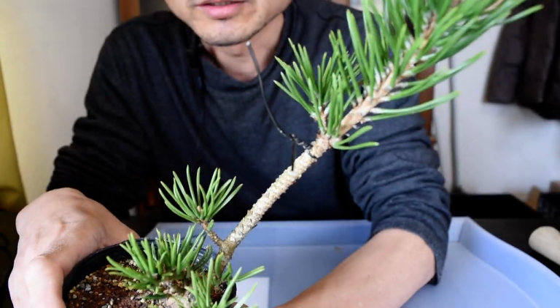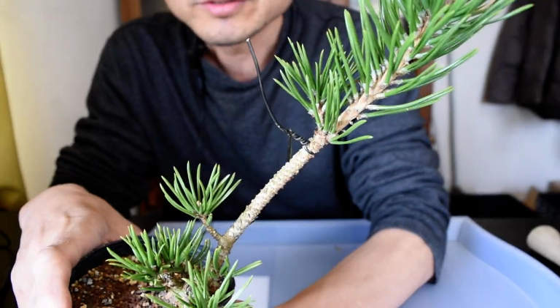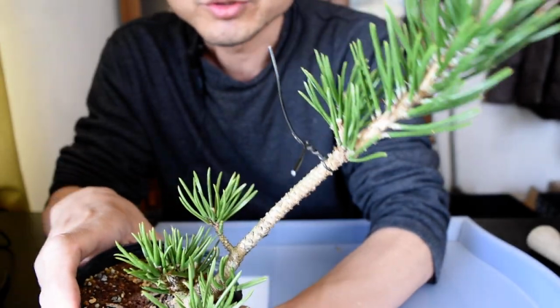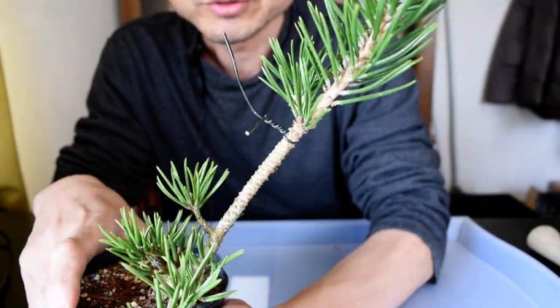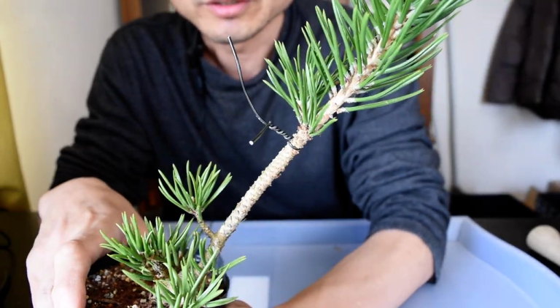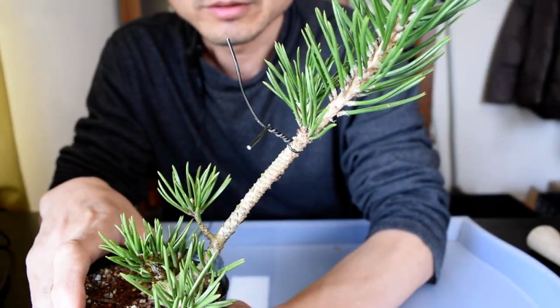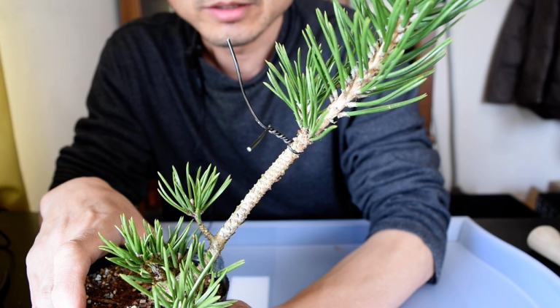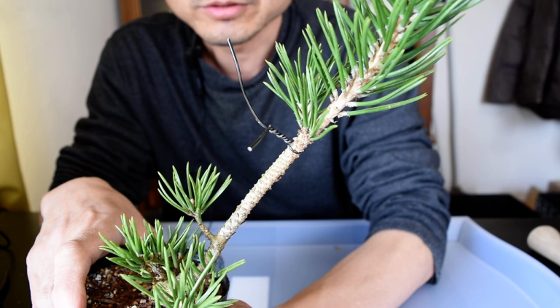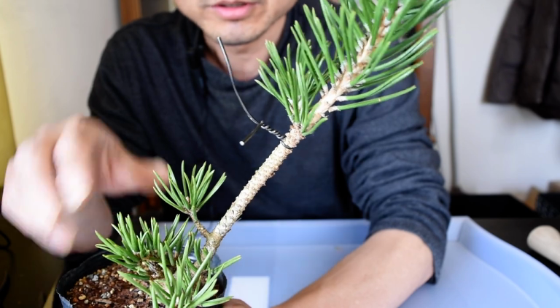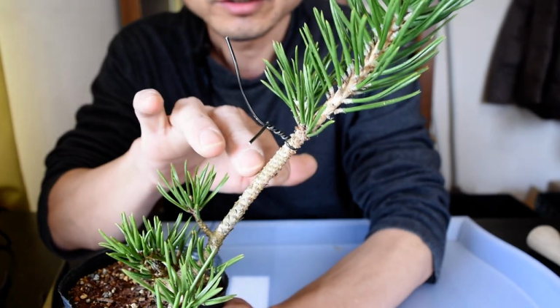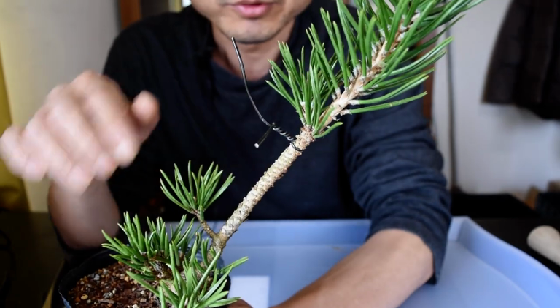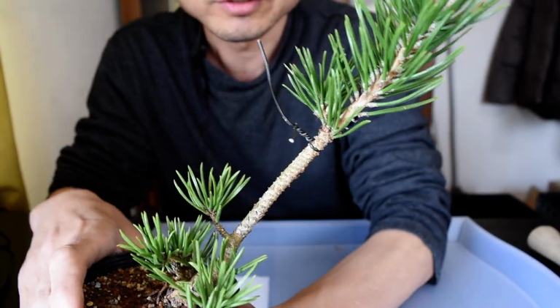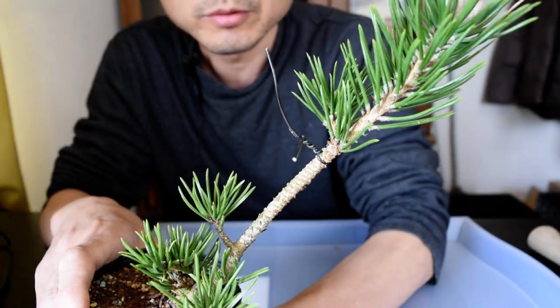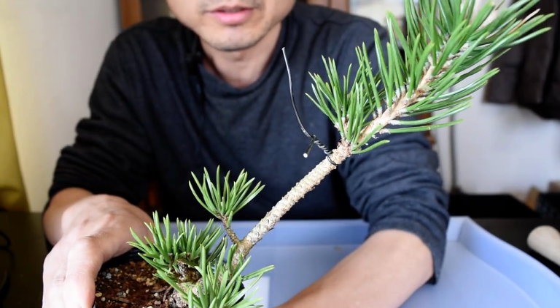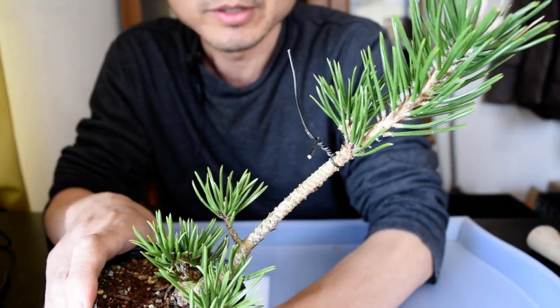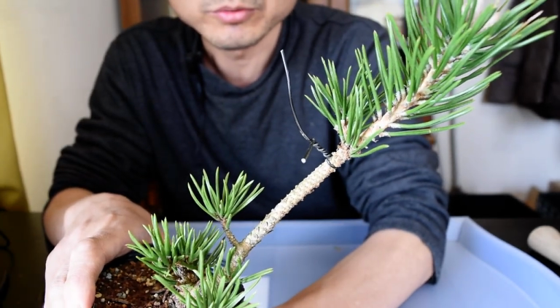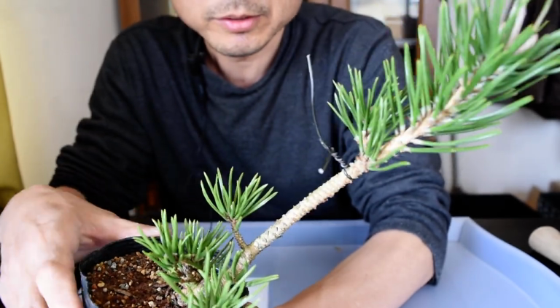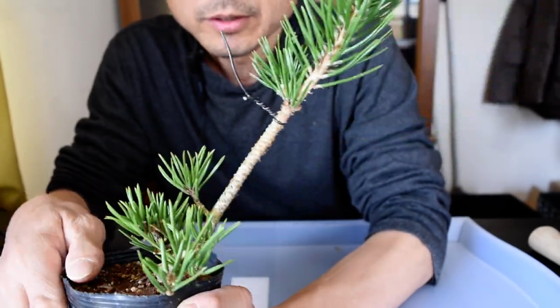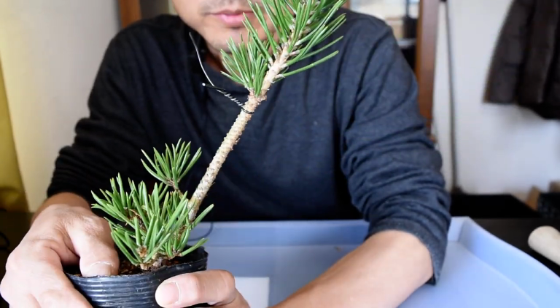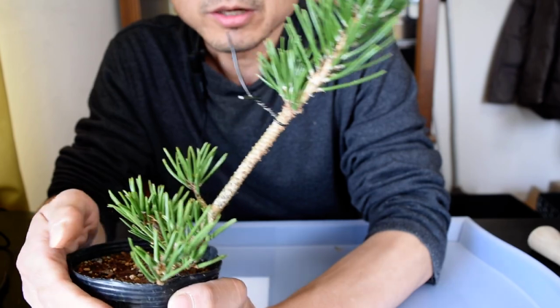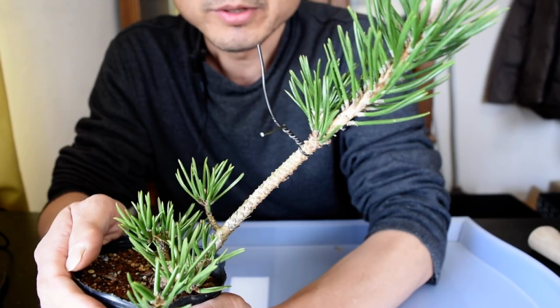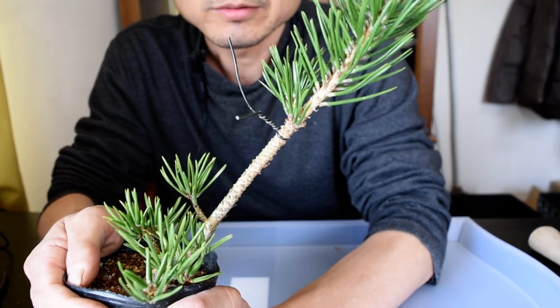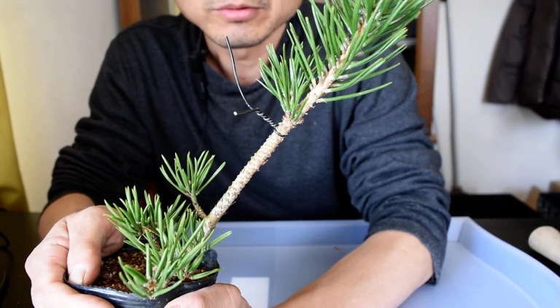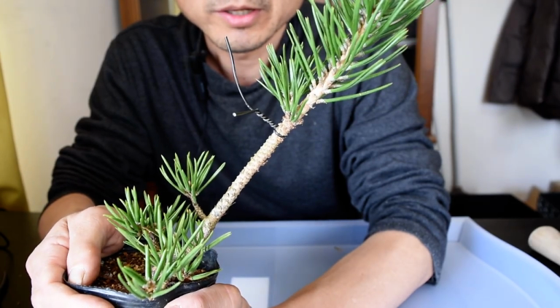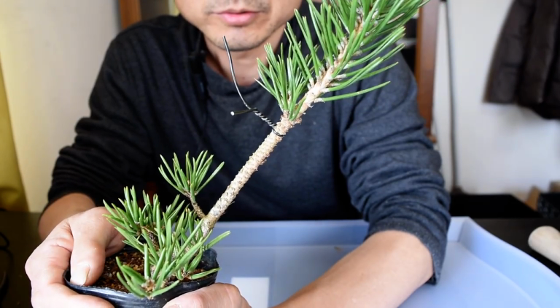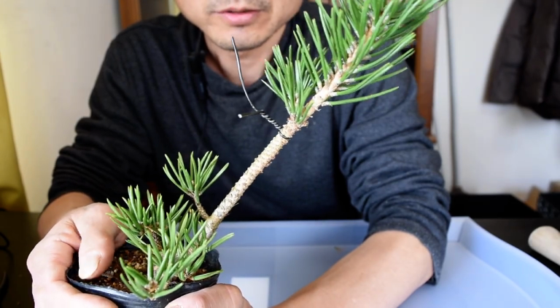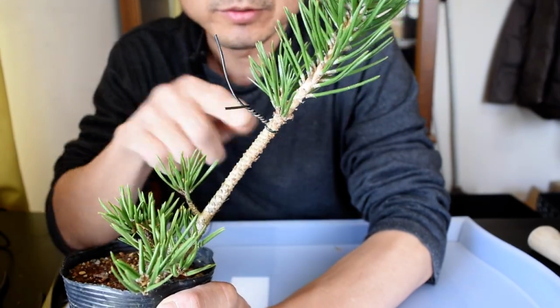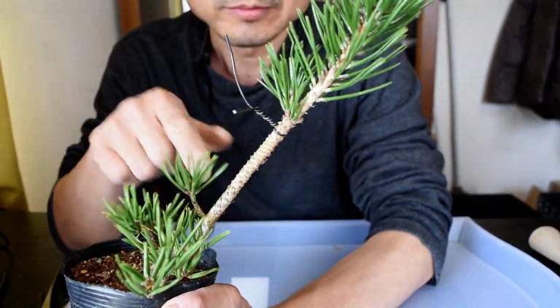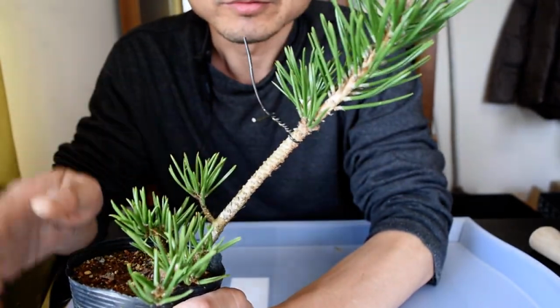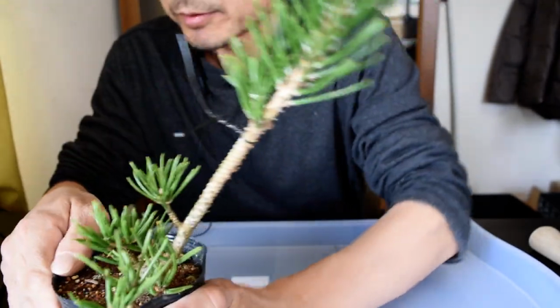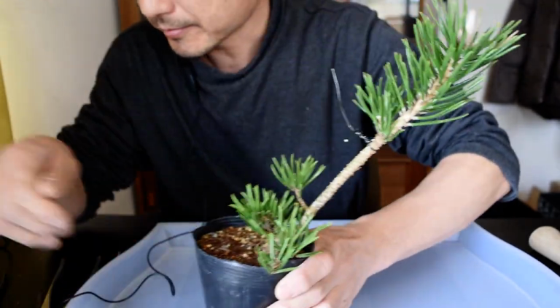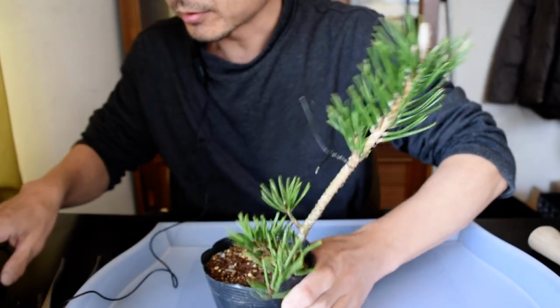If this is a juniper tree, I just only cut and put it into the soil and then make a new root. But black pine is hard to do that, so we have to take it off with the wiring.